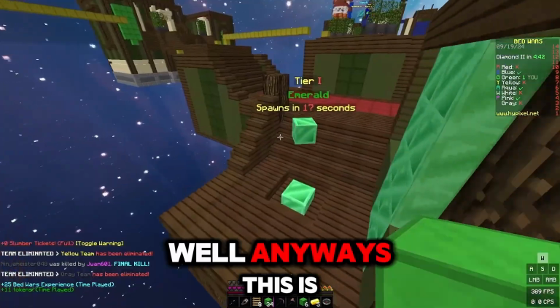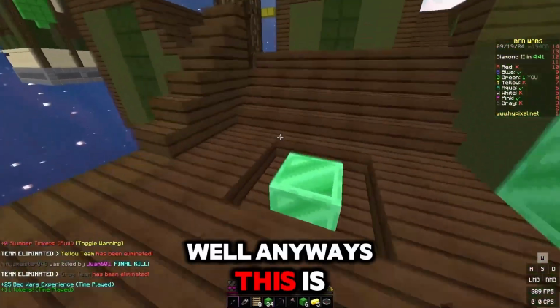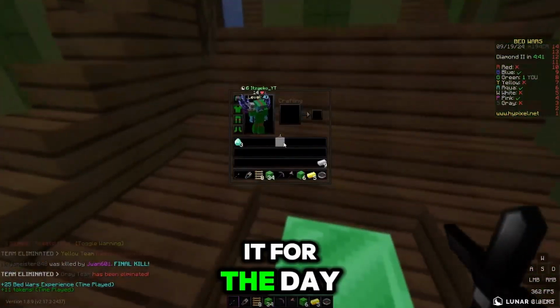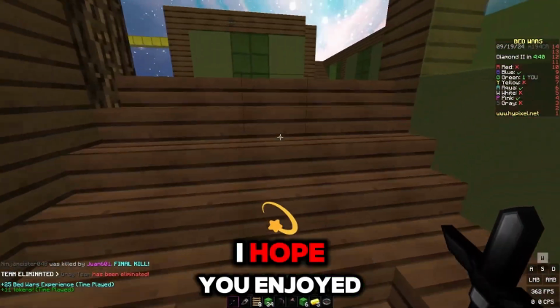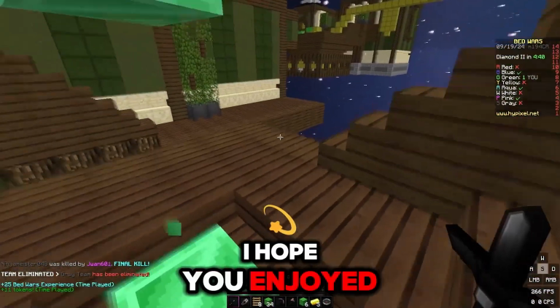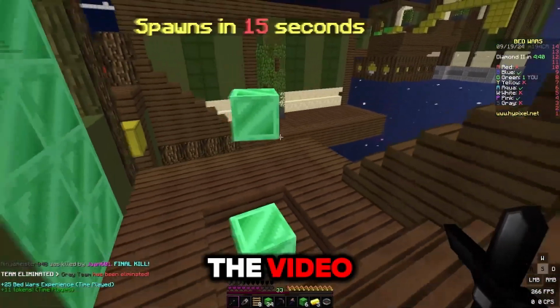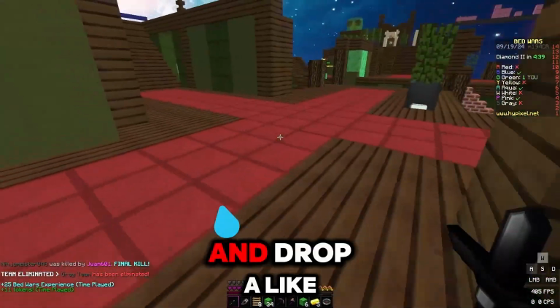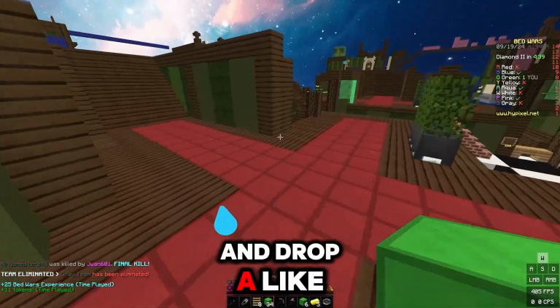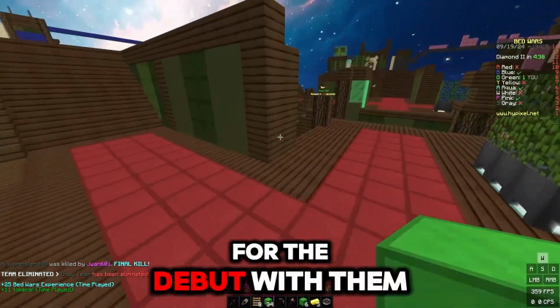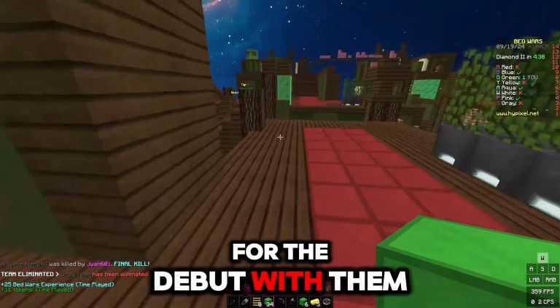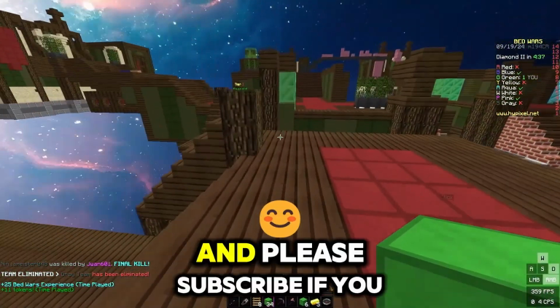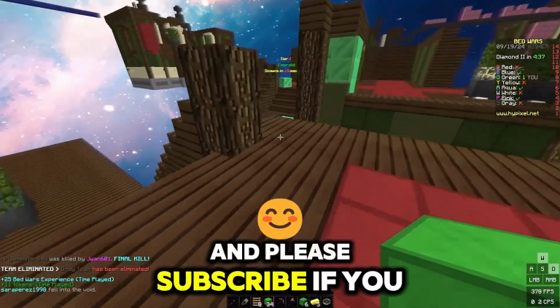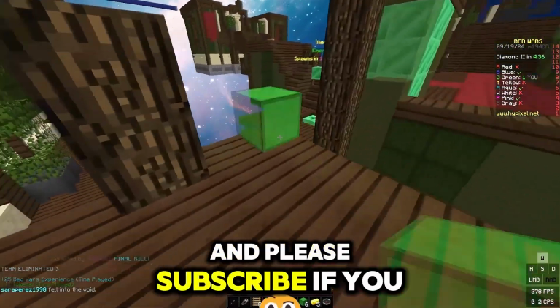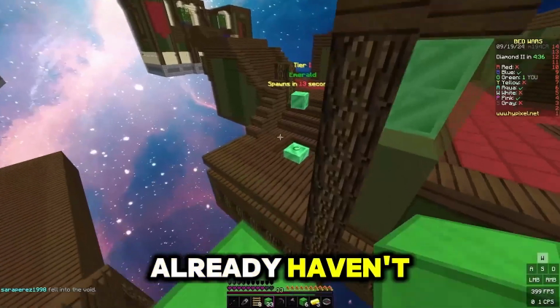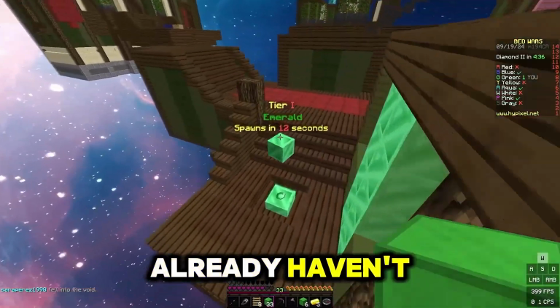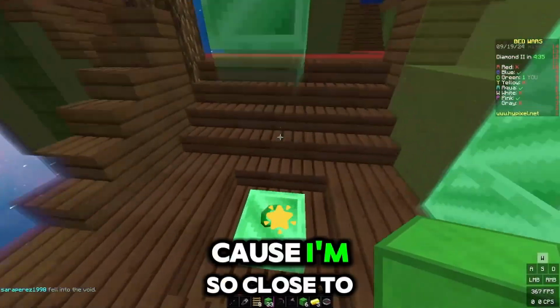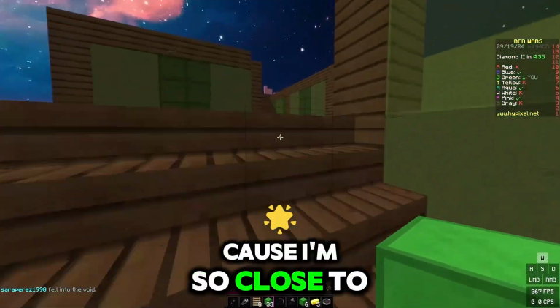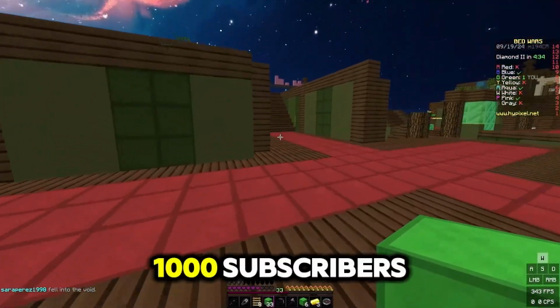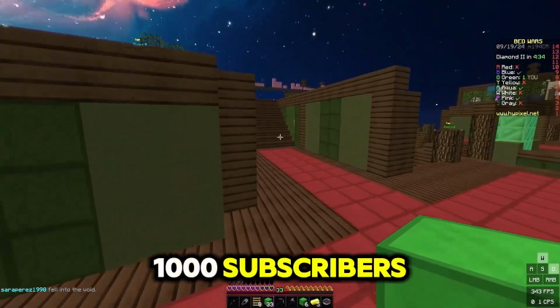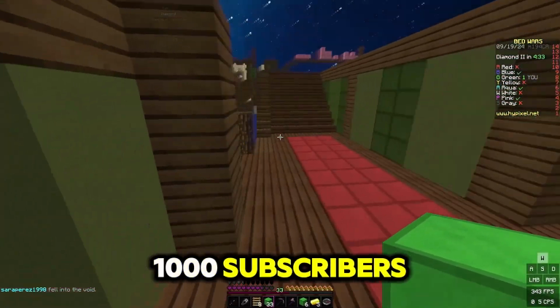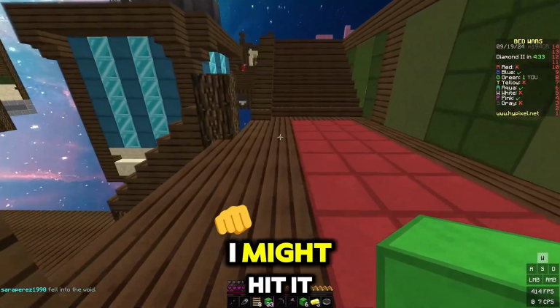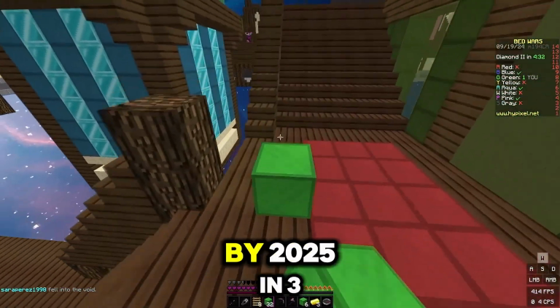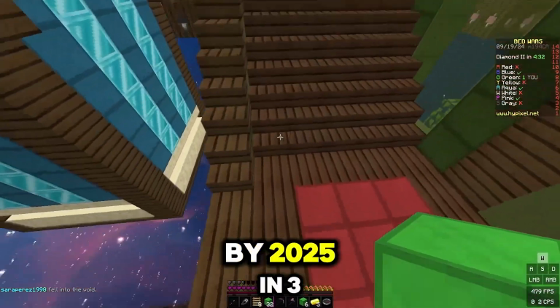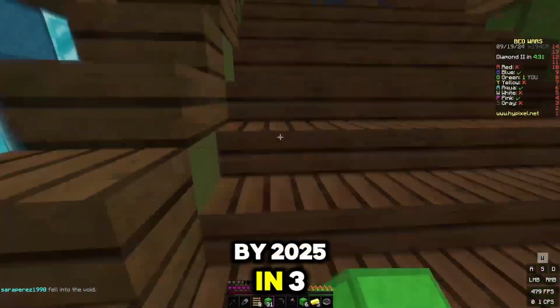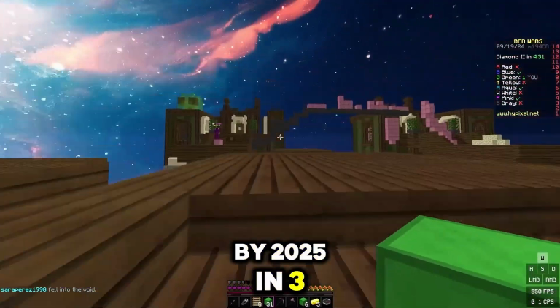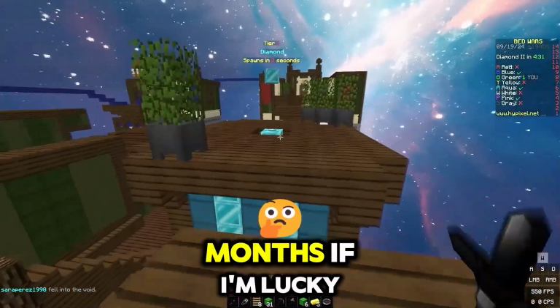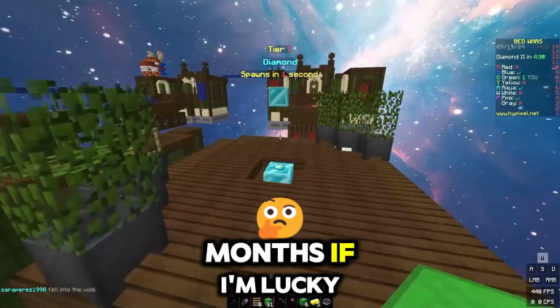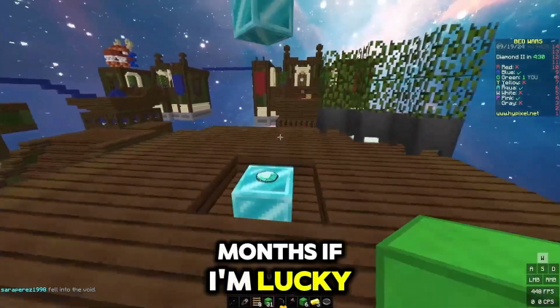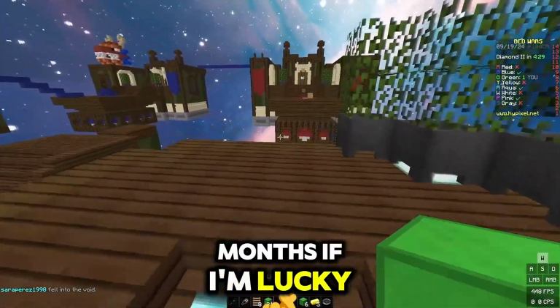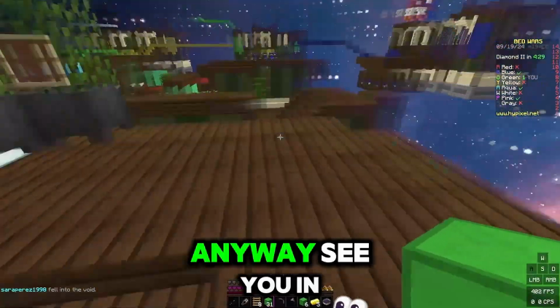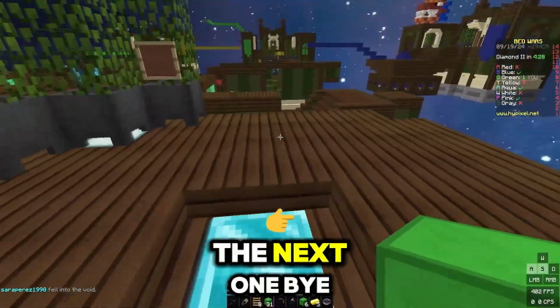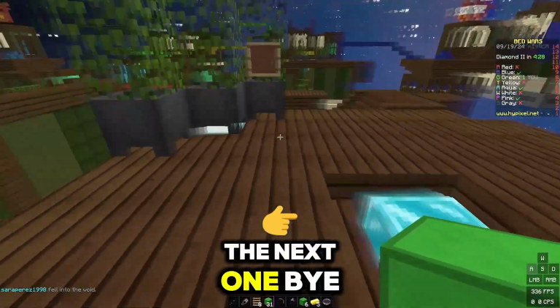Anyways, this is it for today. I hope you enjoyed the video — drop a like for the YouTube algorithm and please subscribe if you haven't already, because I'm so close to 1000 subscribers. I might hit it by 2025 in 3 months if I'm lucky. See you in the next one. Bye!